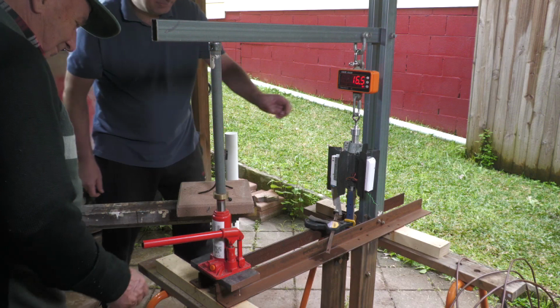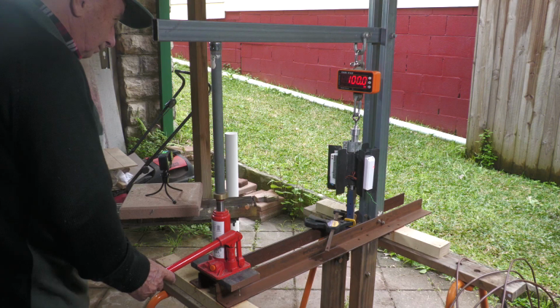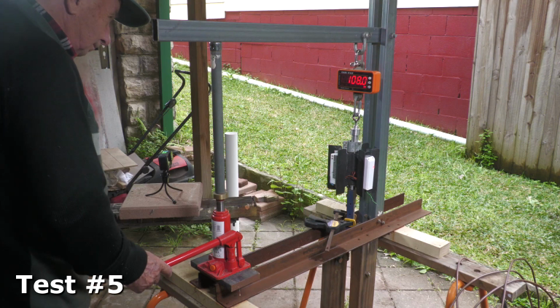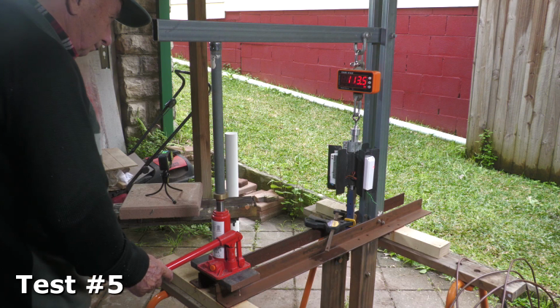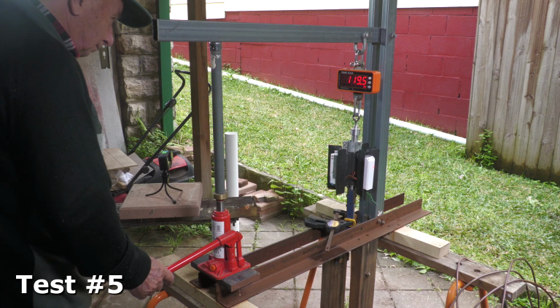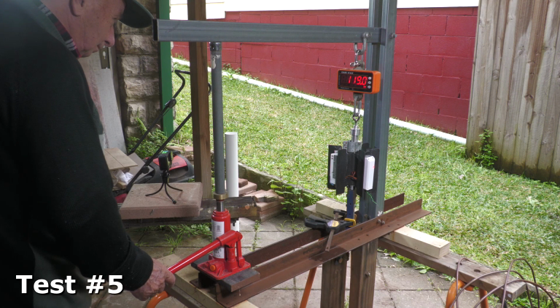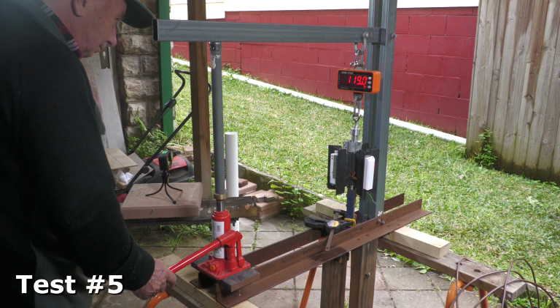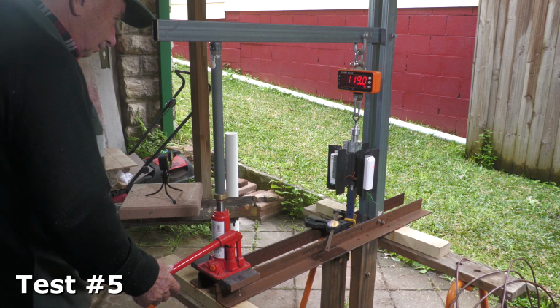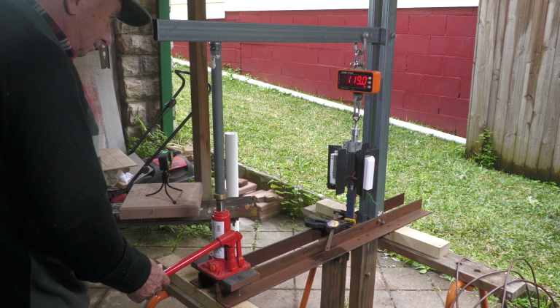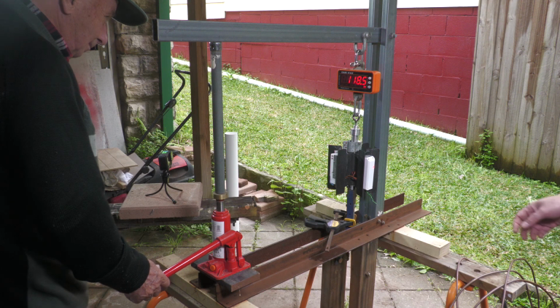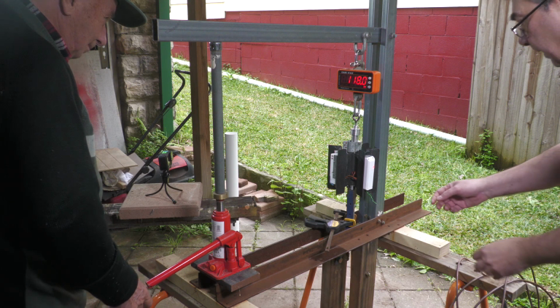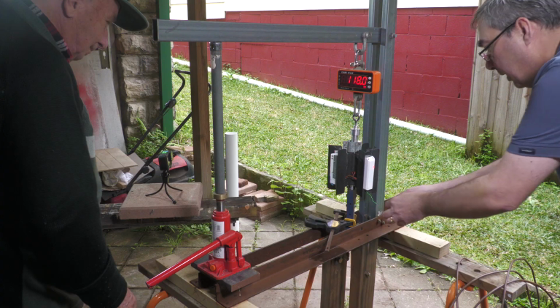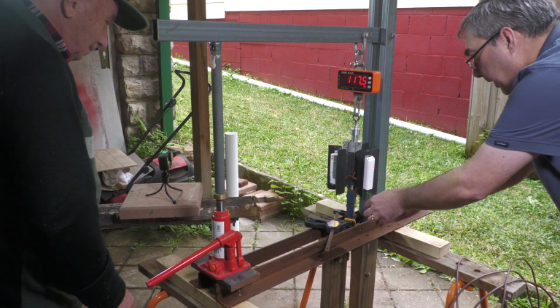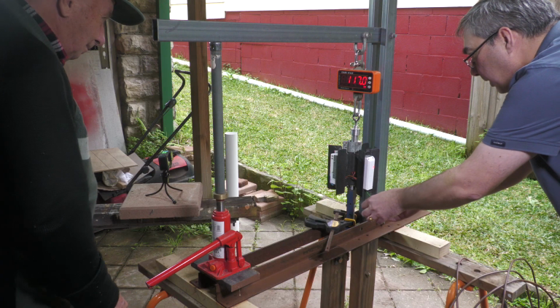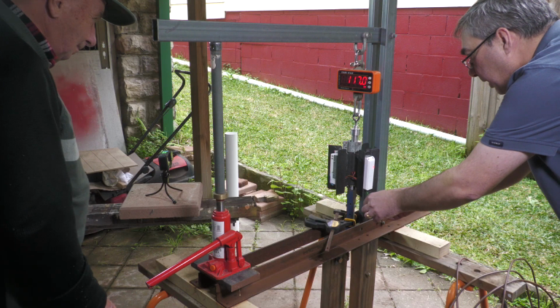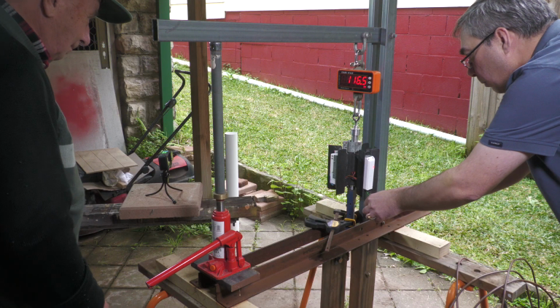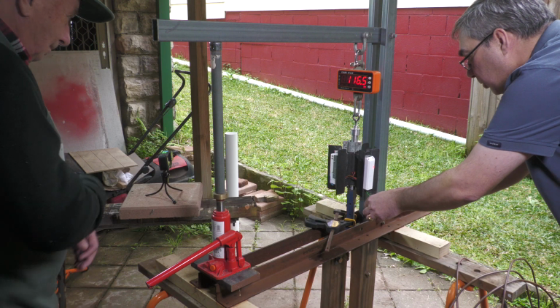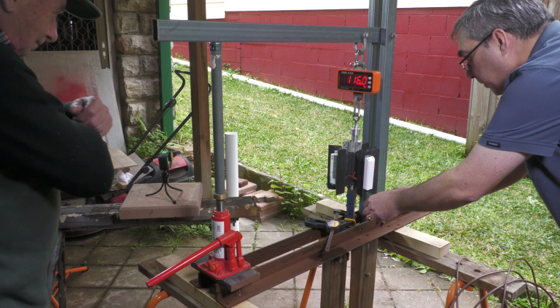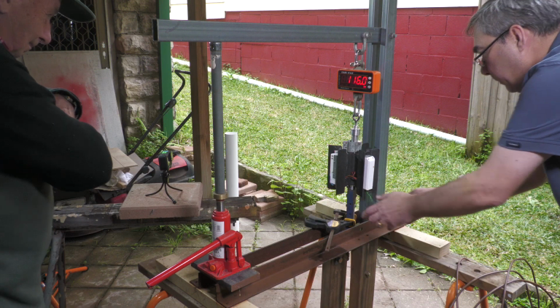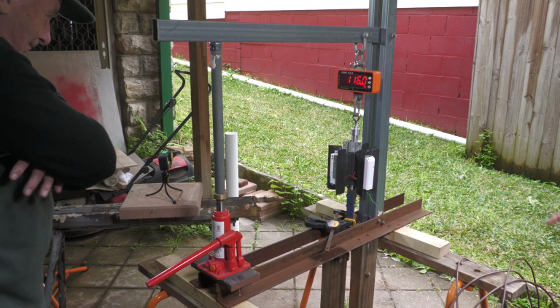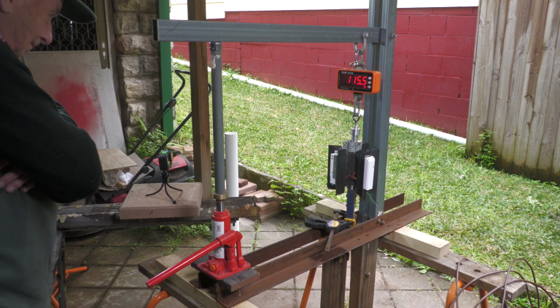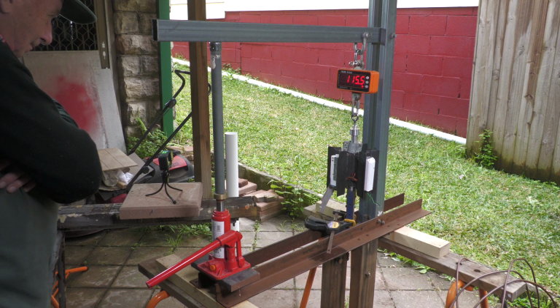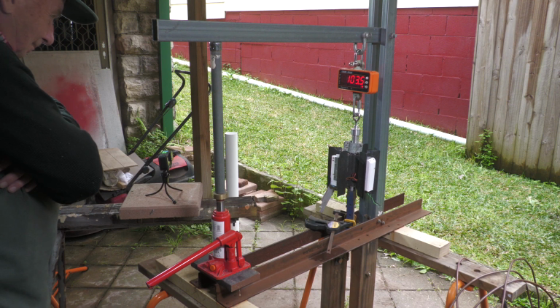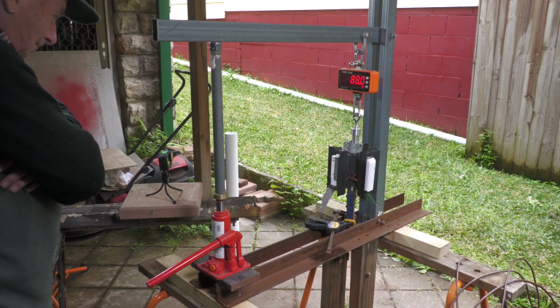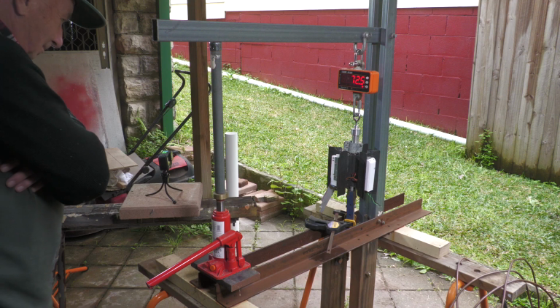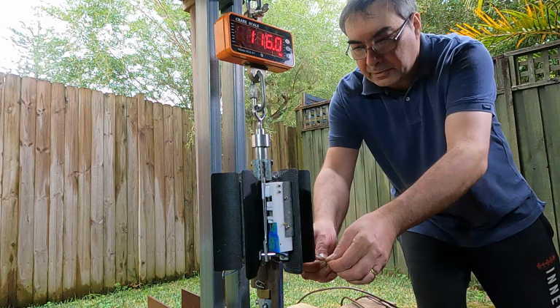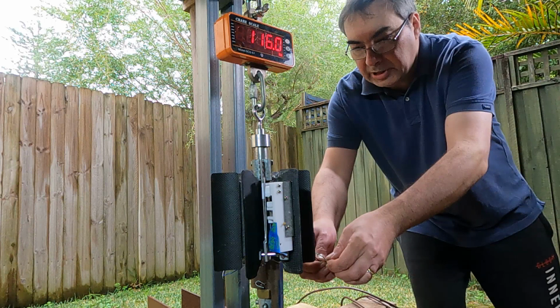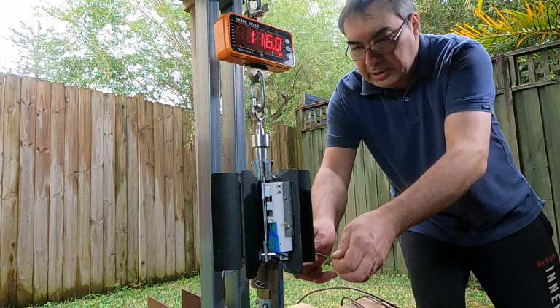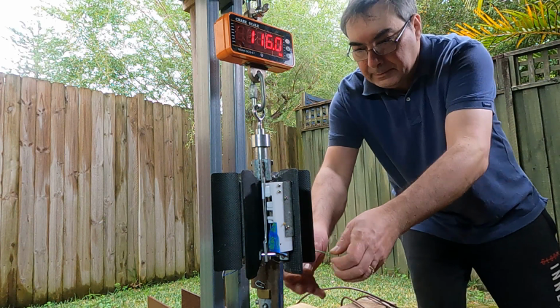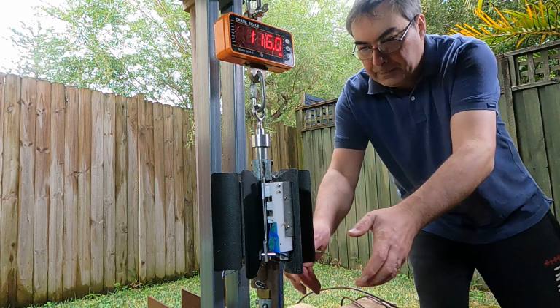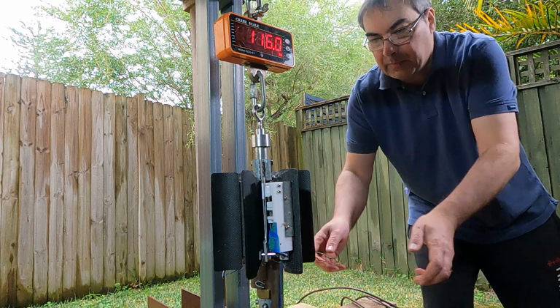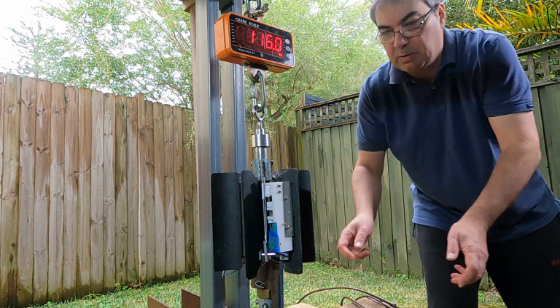So we tried it again with the second servo to make sure it also released at this load level. And that too went well.